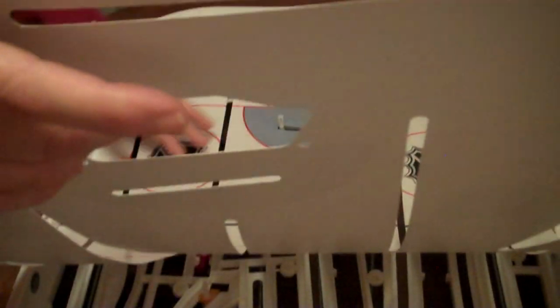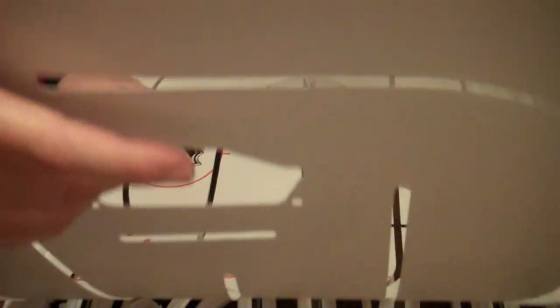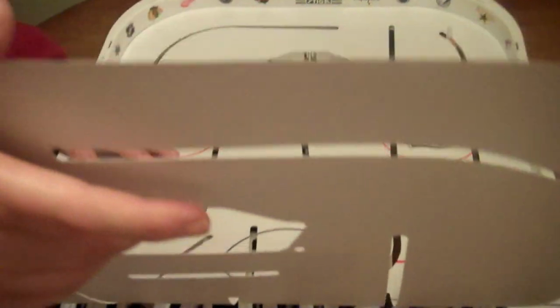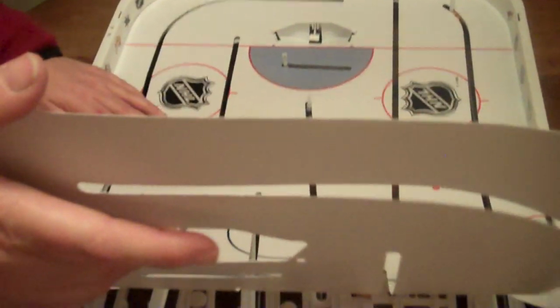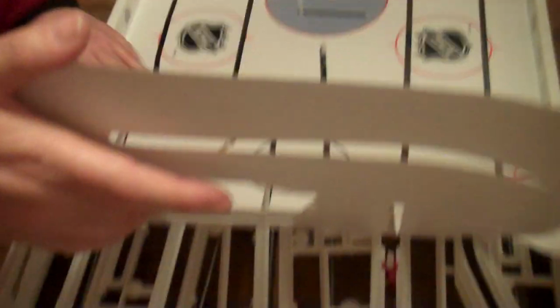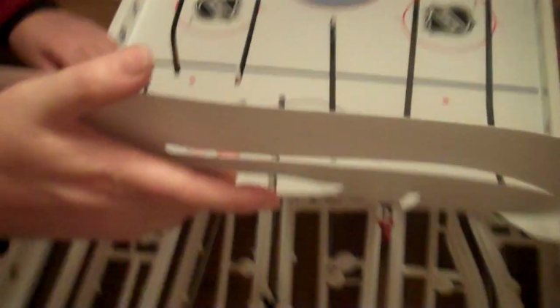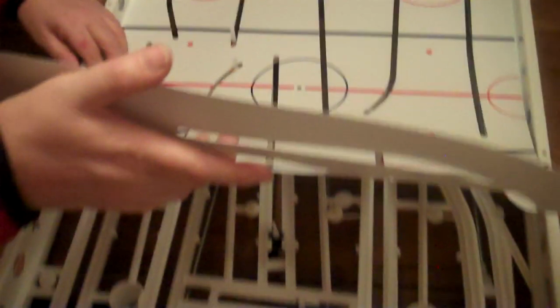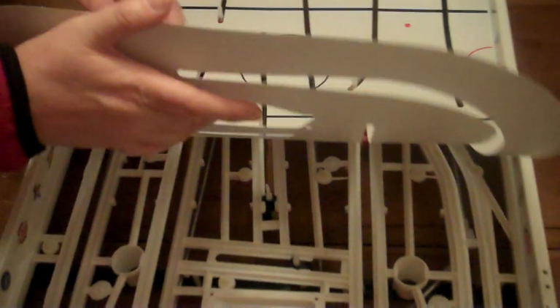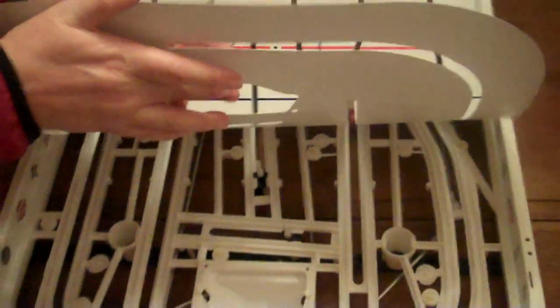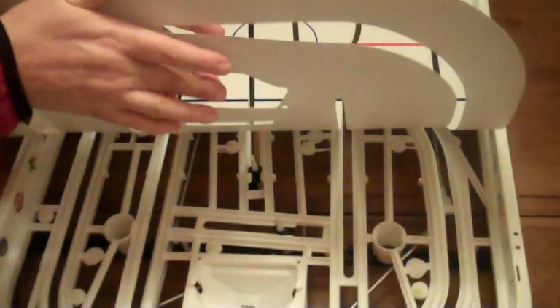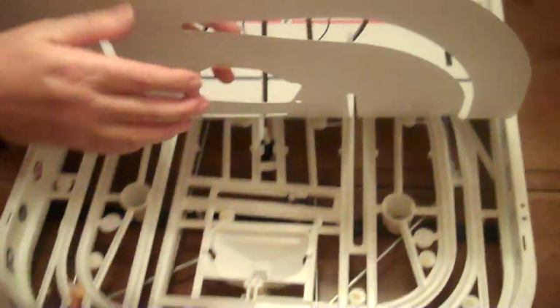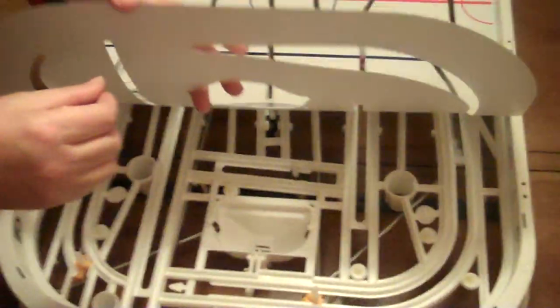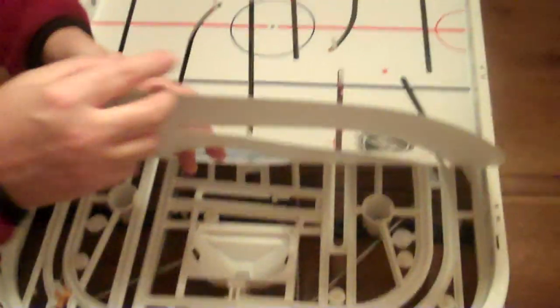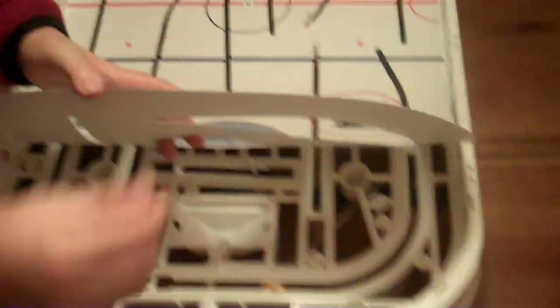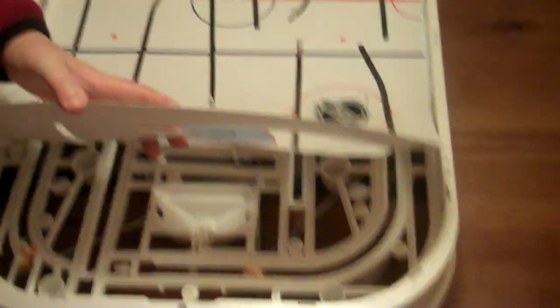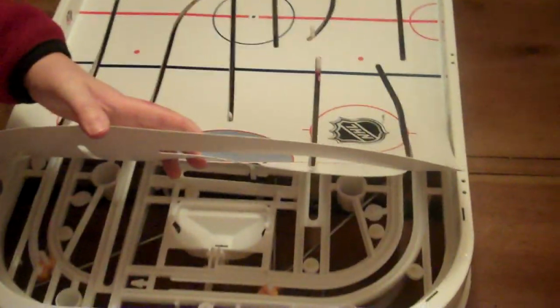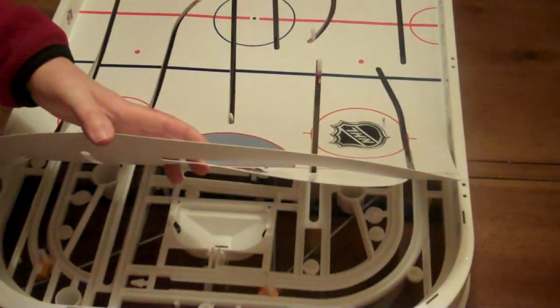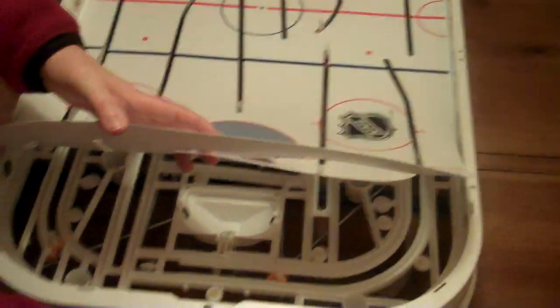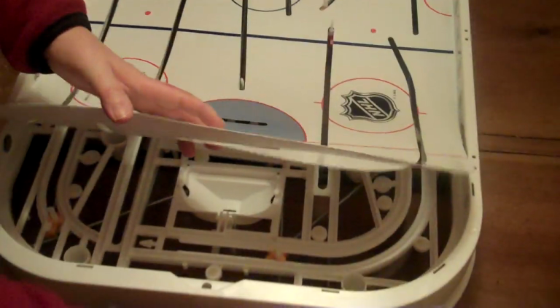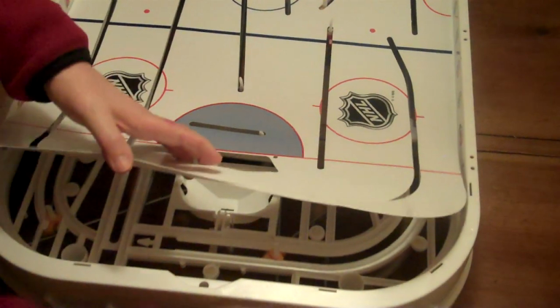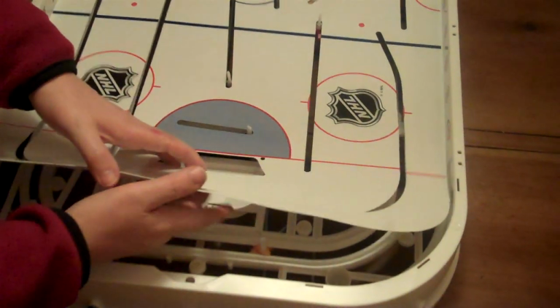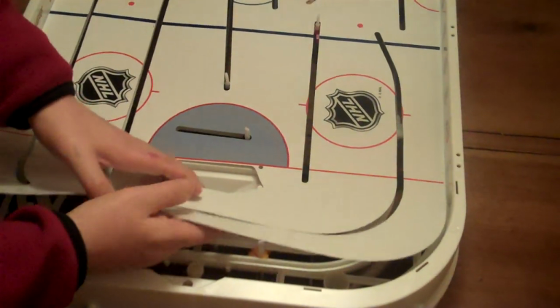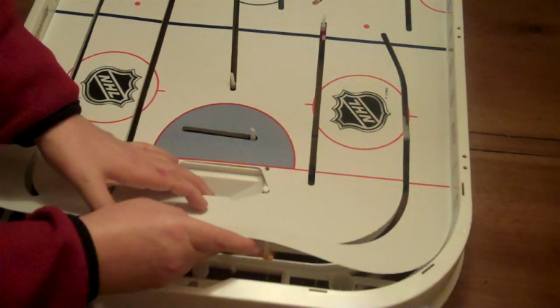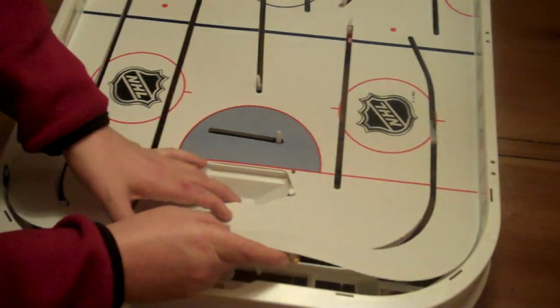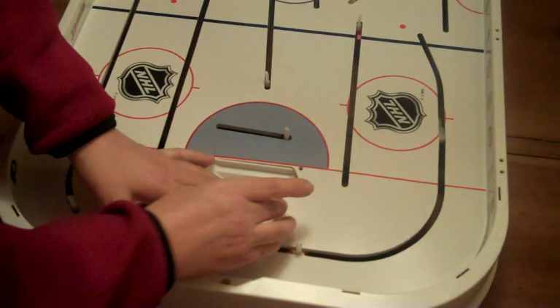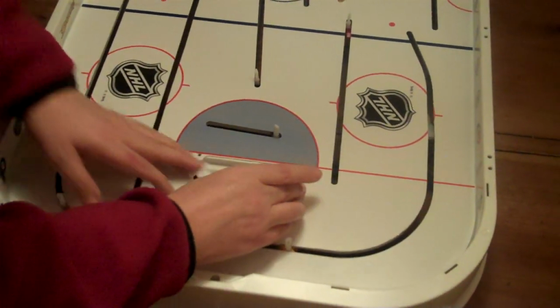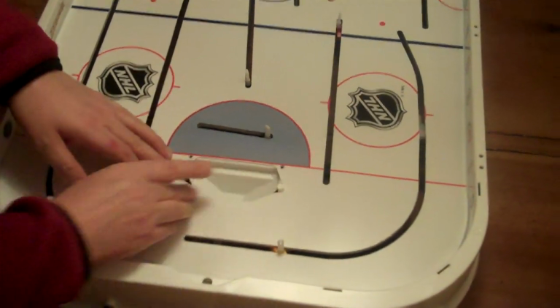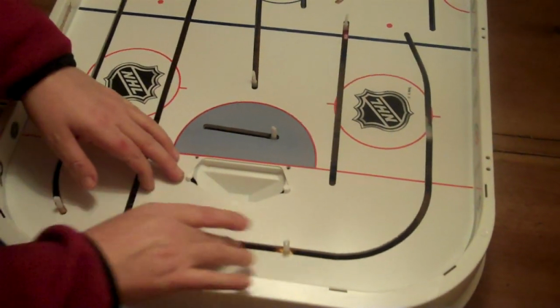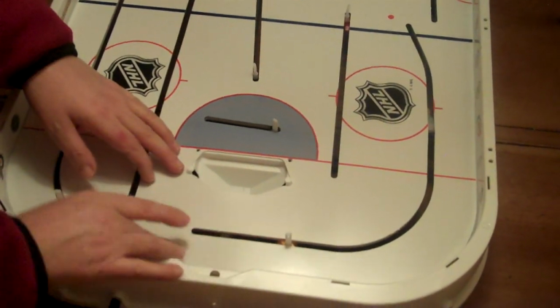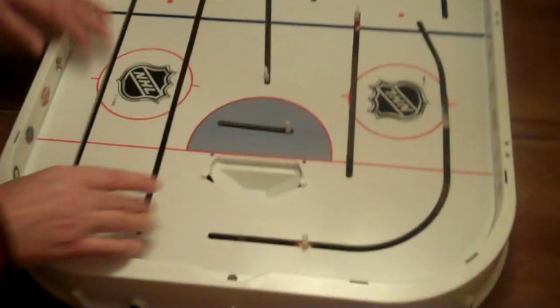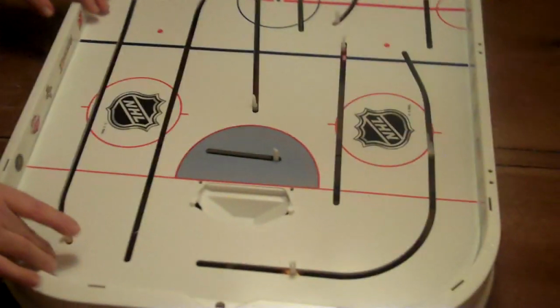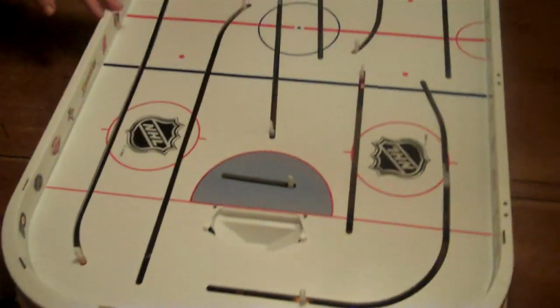And you just lay it down. If any of the white pins are in the way, just turn the rod a little bit, and we get down to this end. The gold cup is laid down.